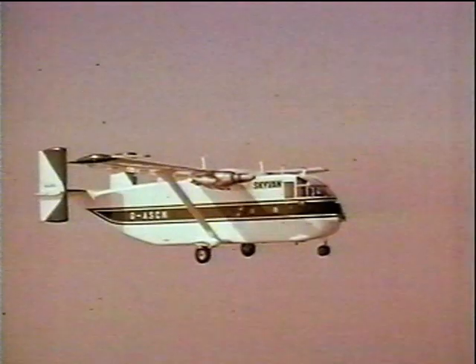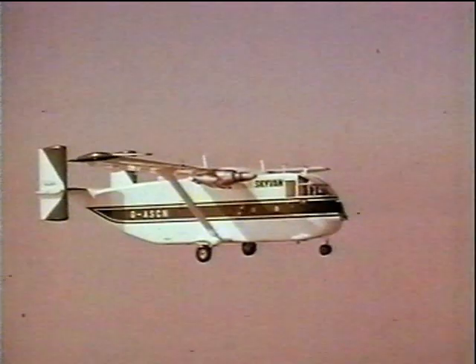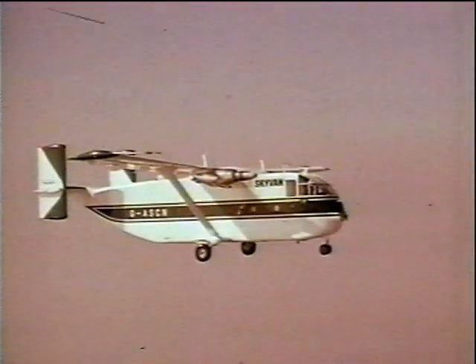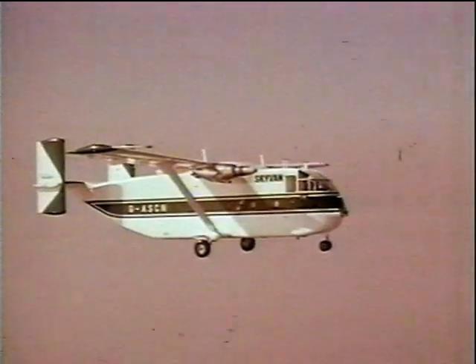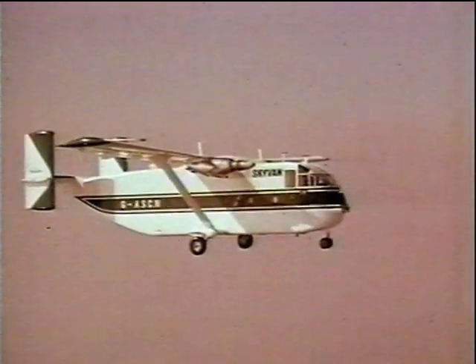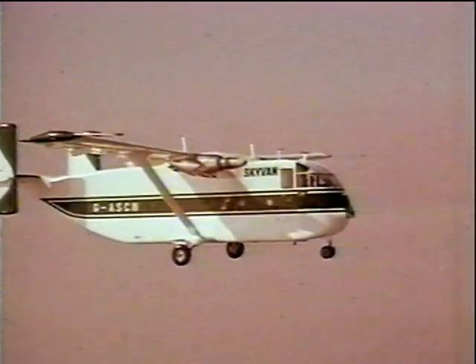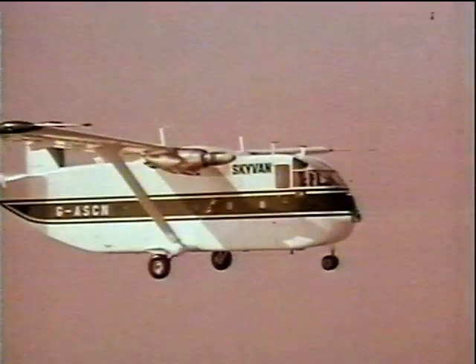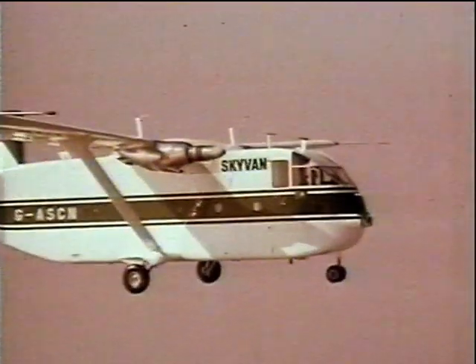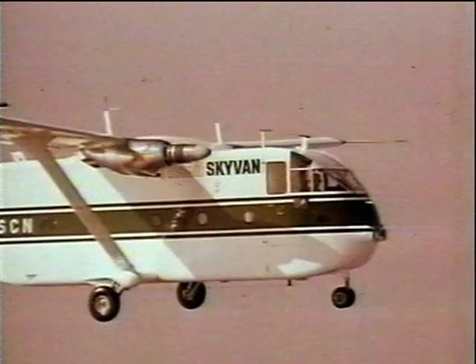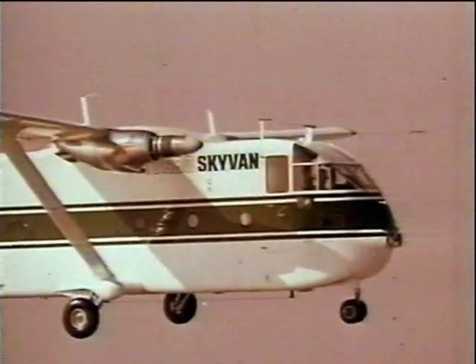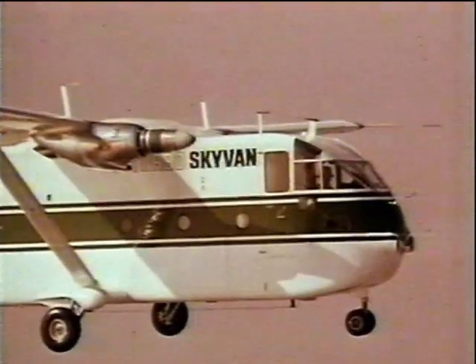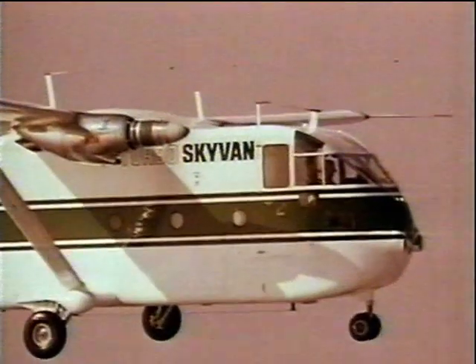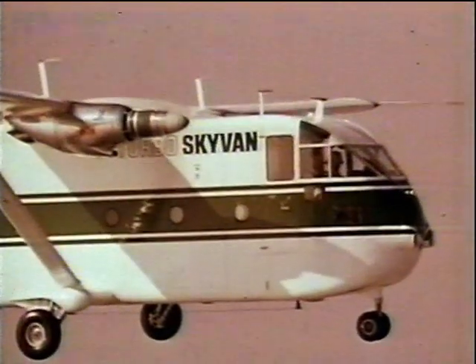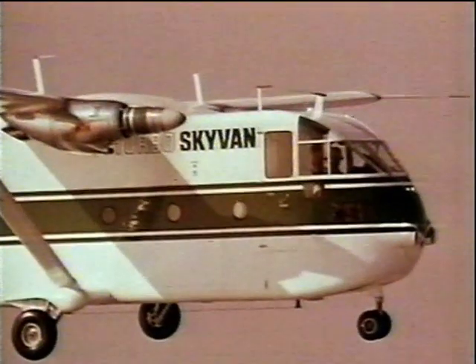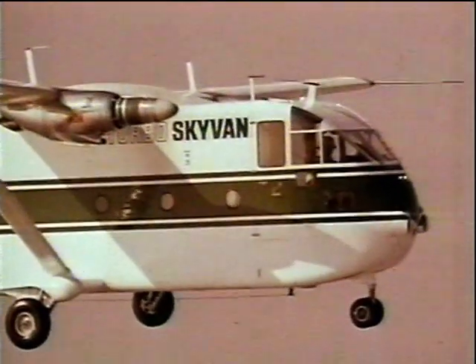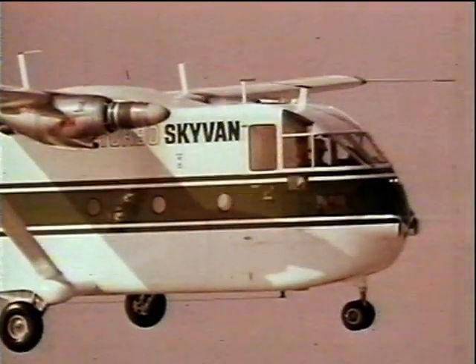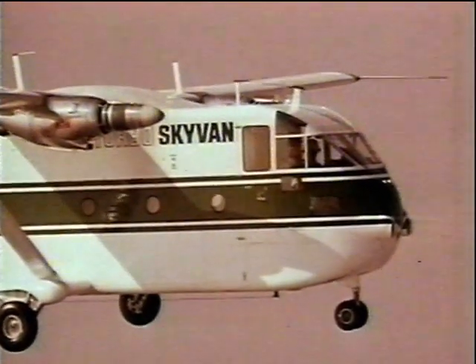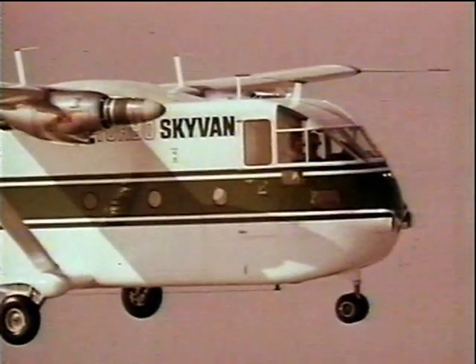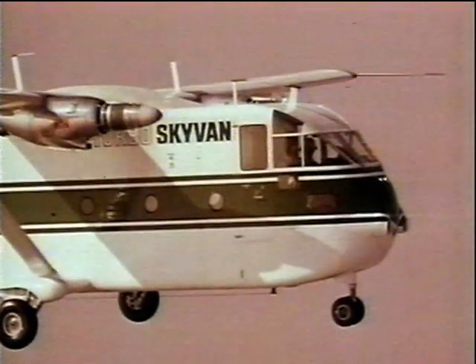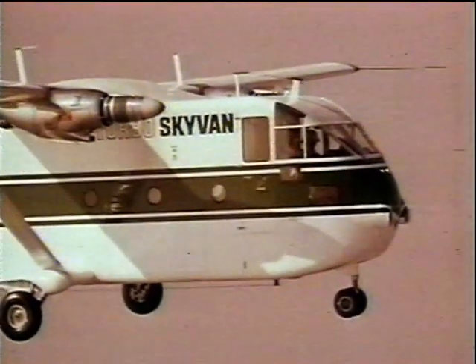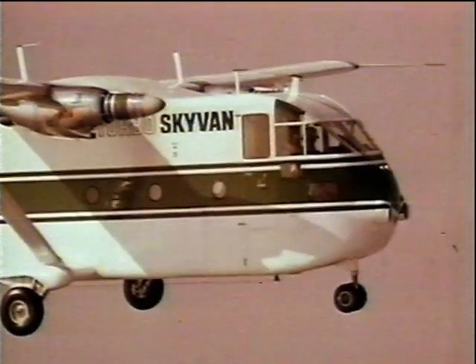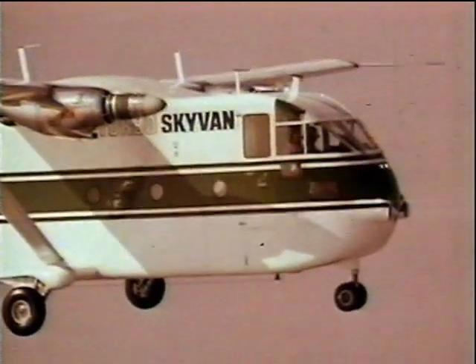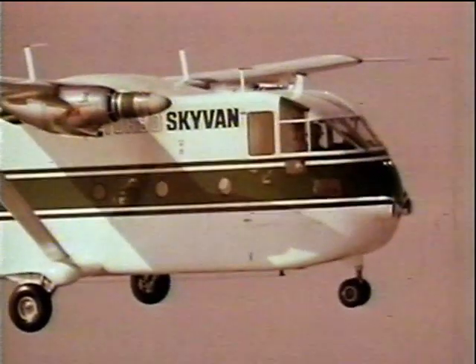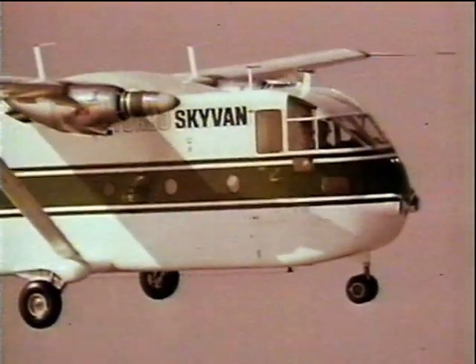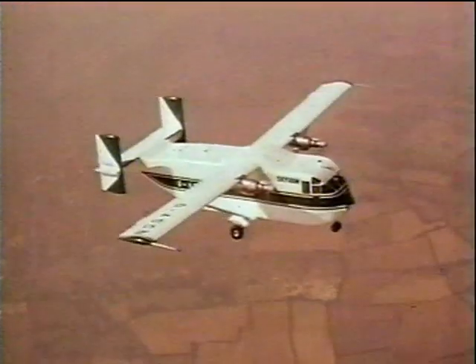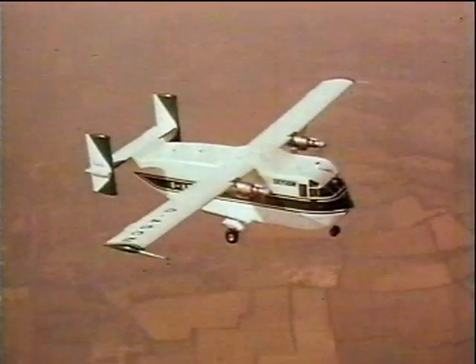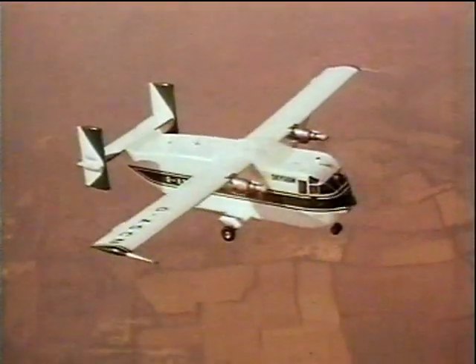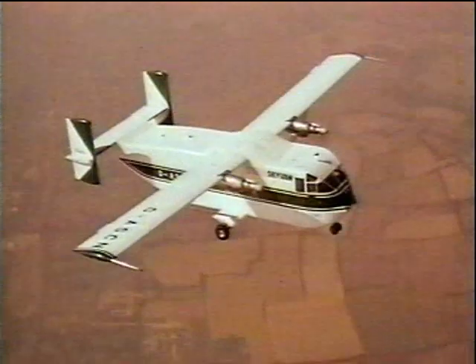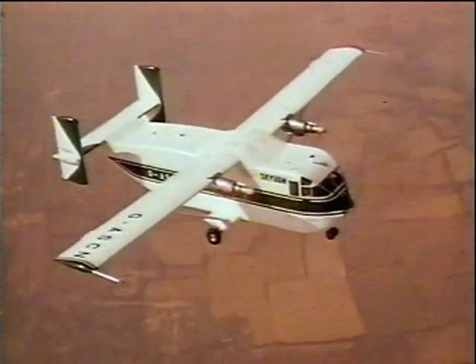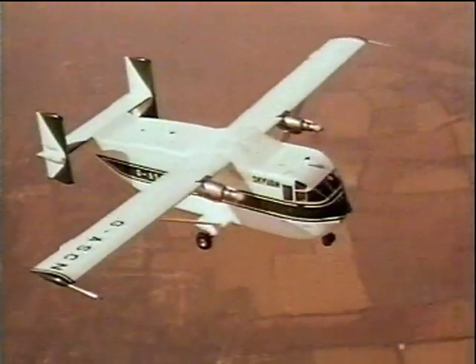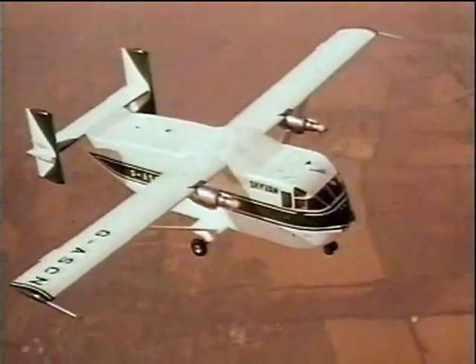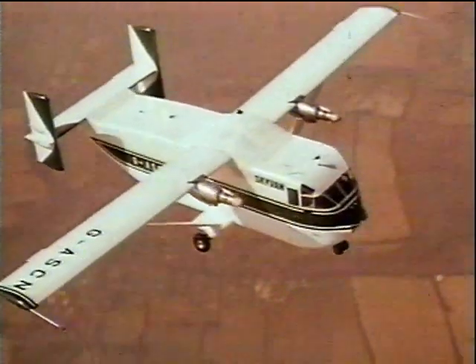Now a small freighter with great potential, the Short Skyback. This tough little aircraft has a capacious fuselage and is fitted with a rear door for easy loading.